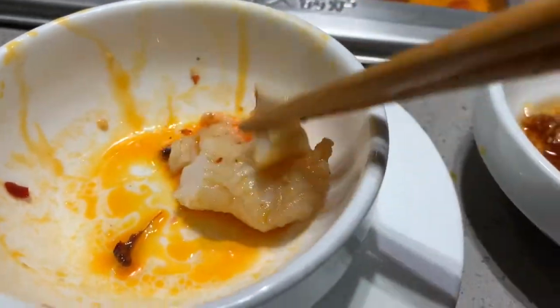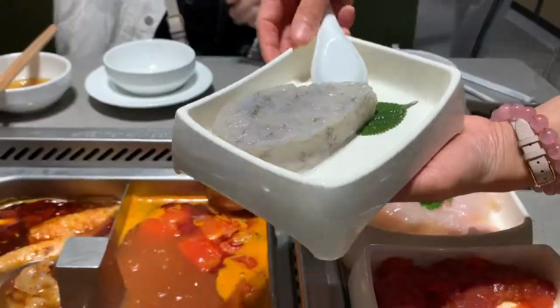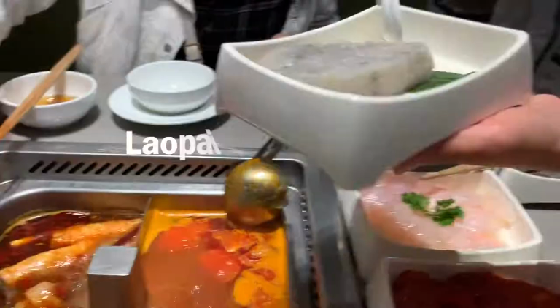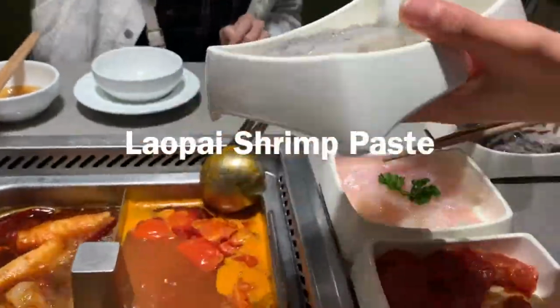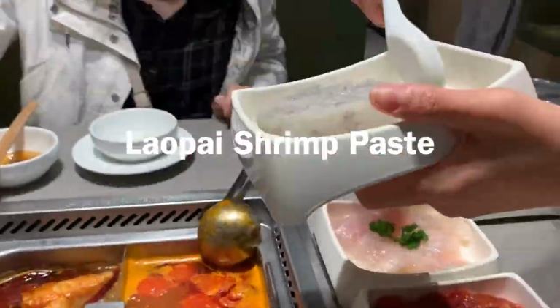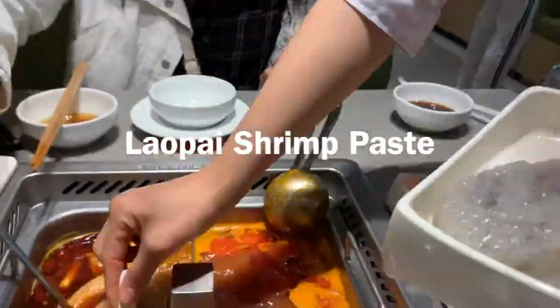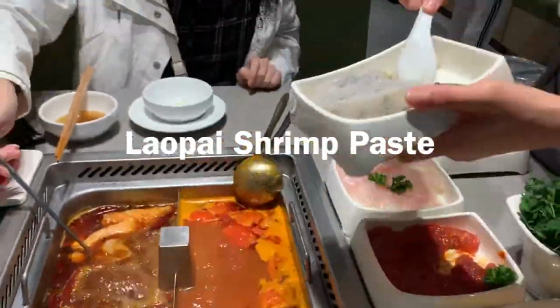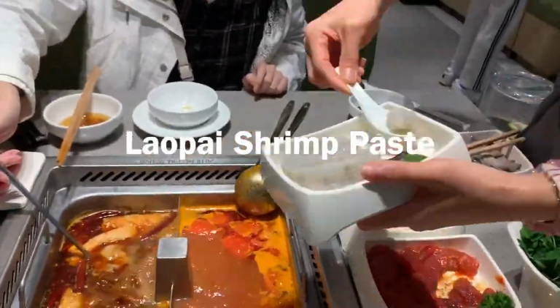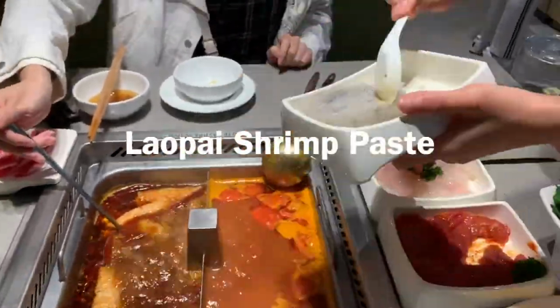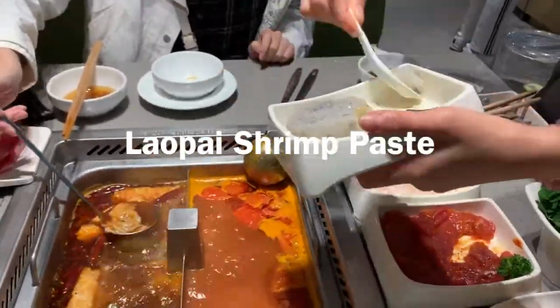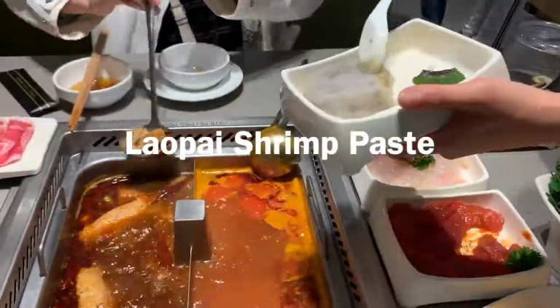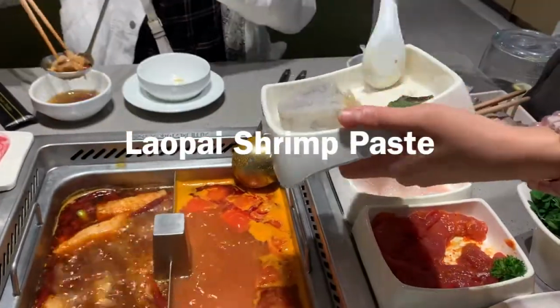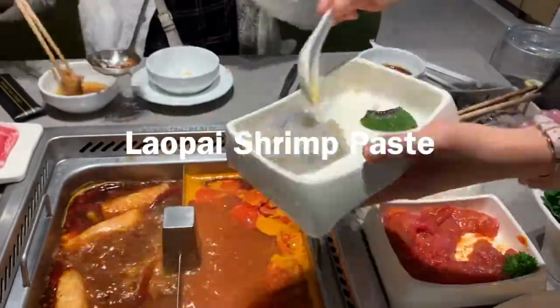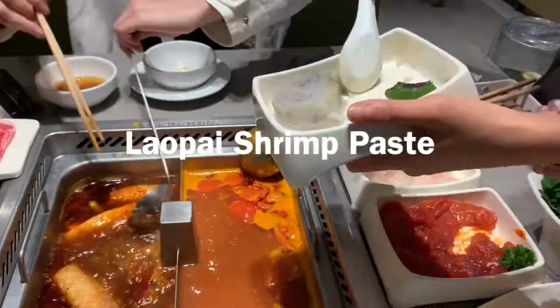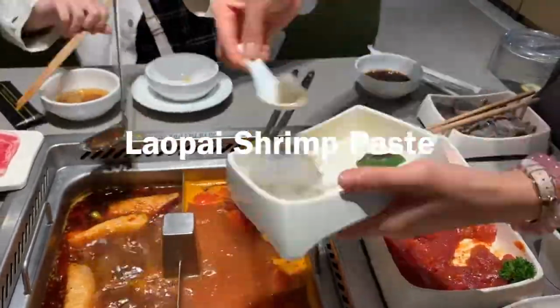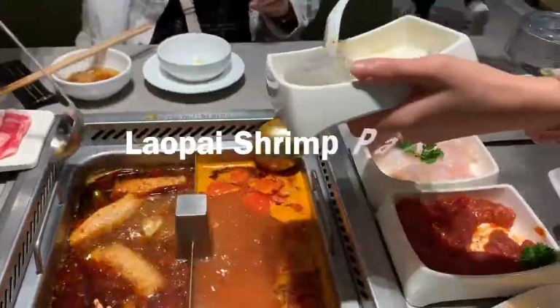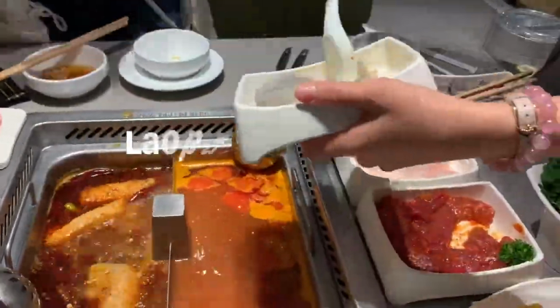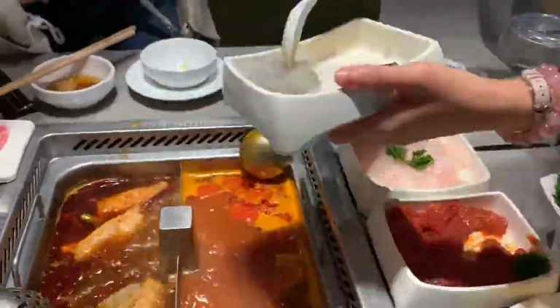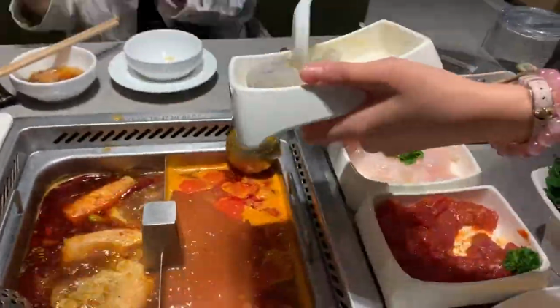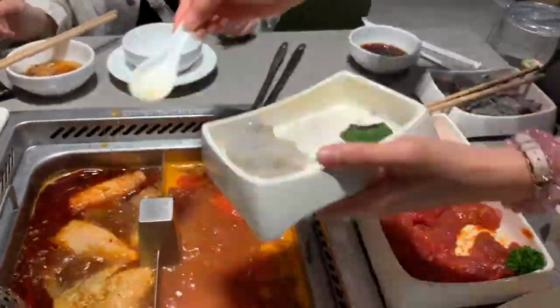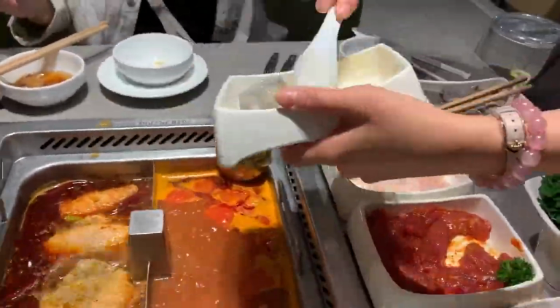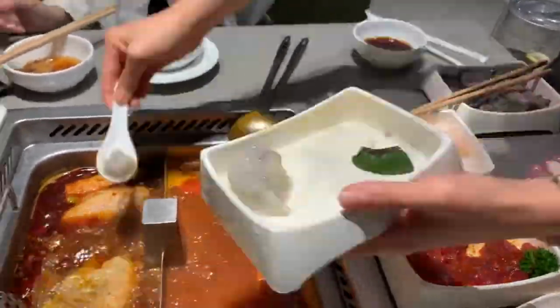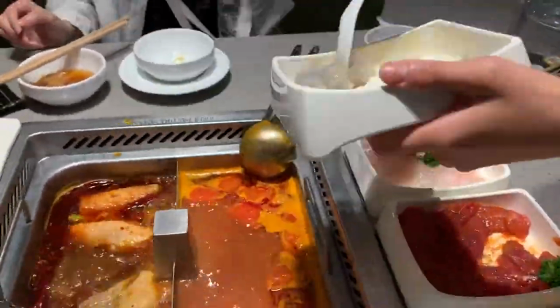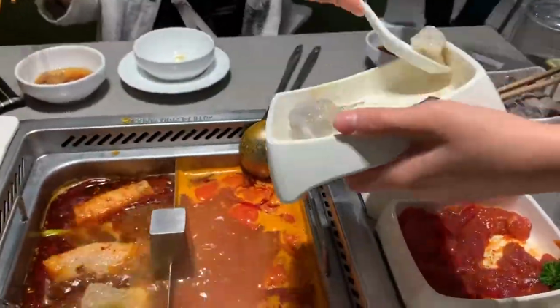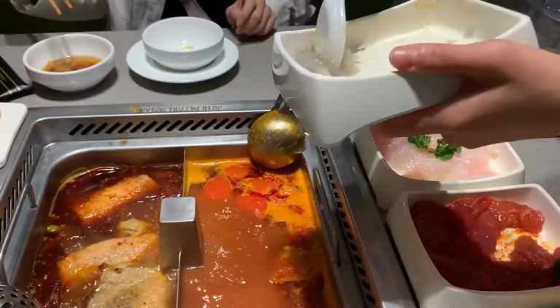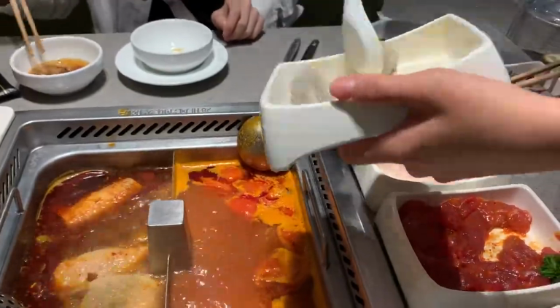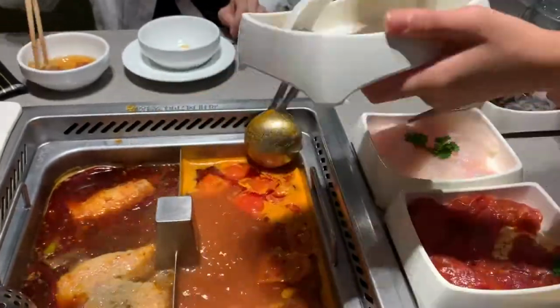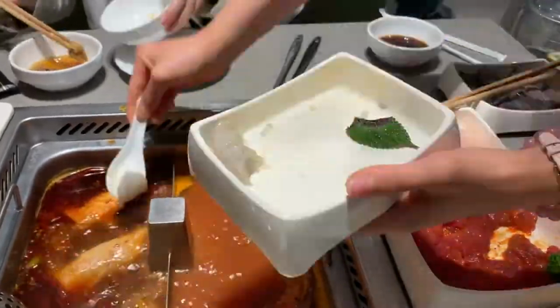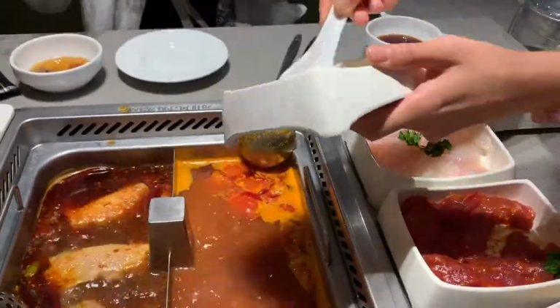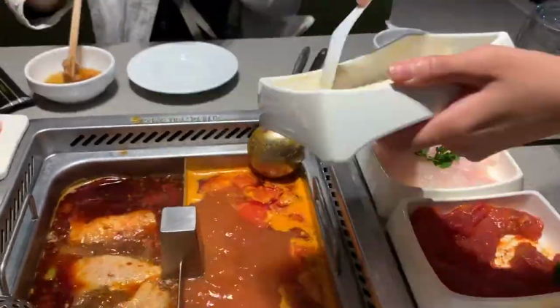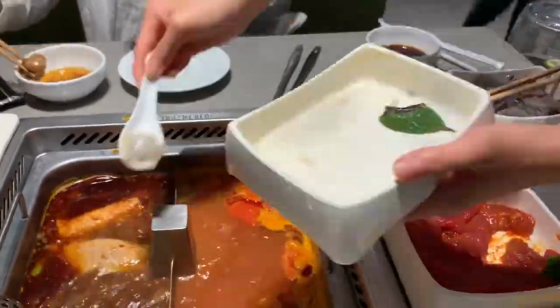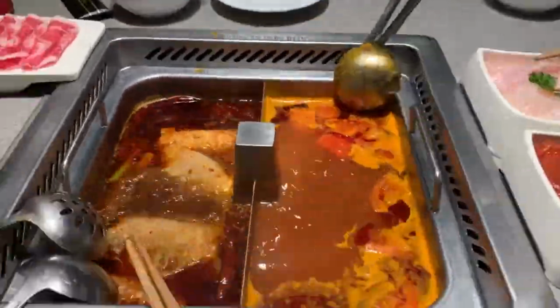The third one is the shrimp paste. It tastes rich, and you can not only taste the shrimp in it but also have a meatball taste.